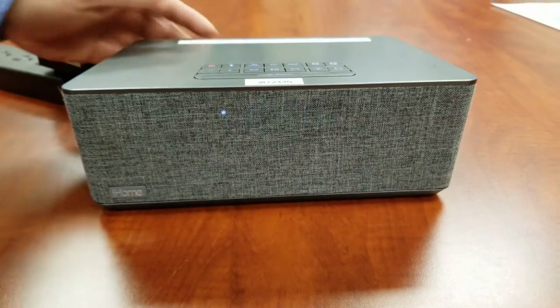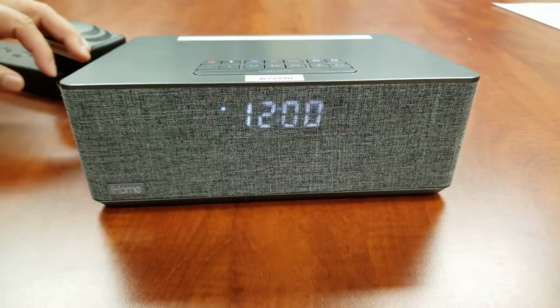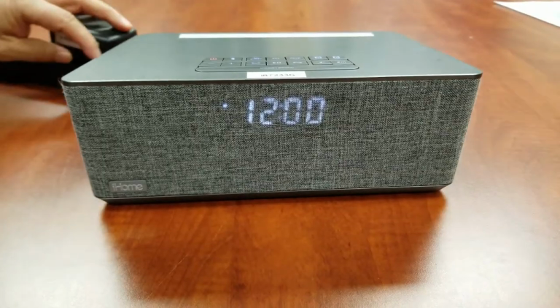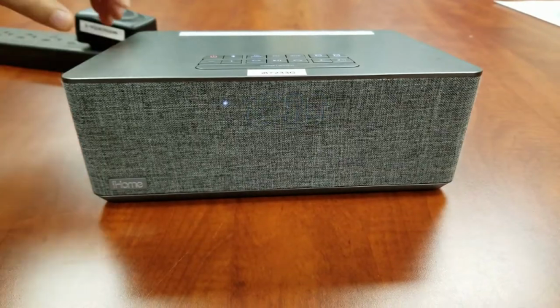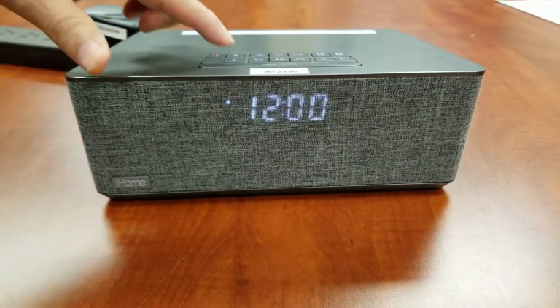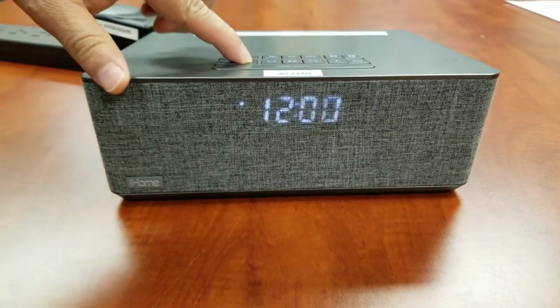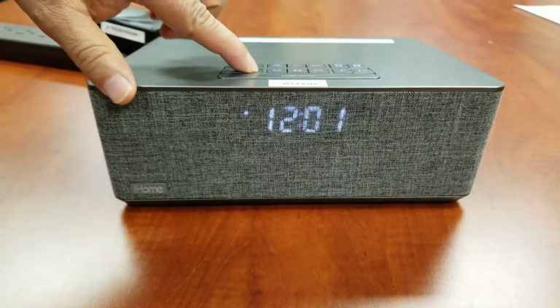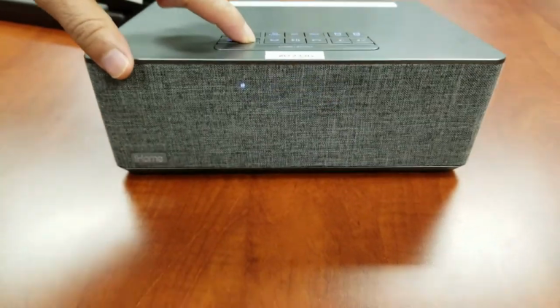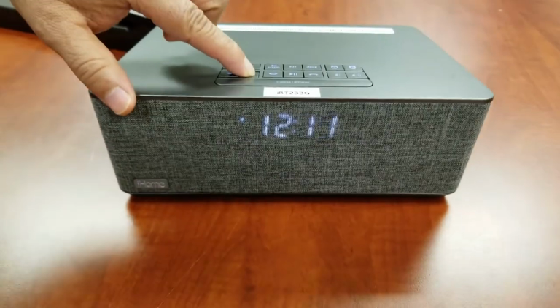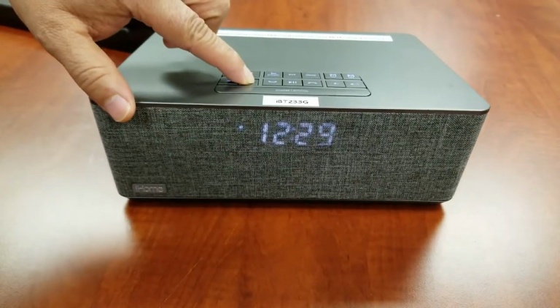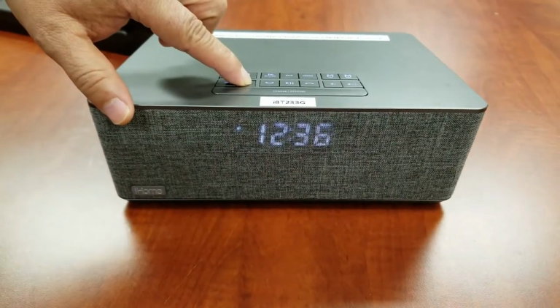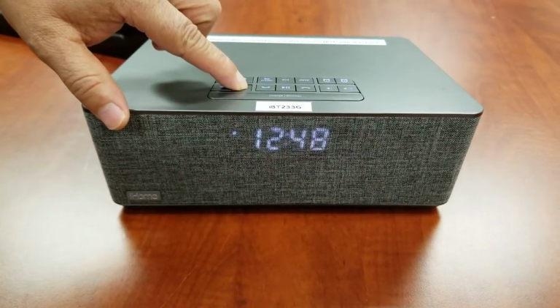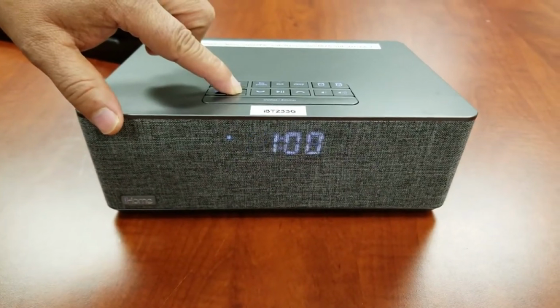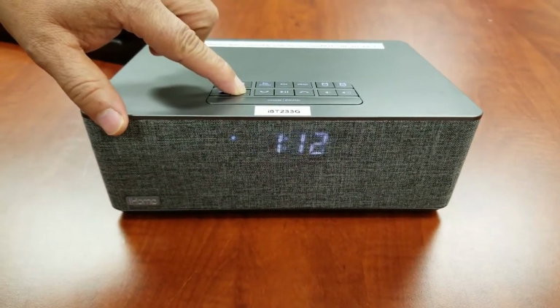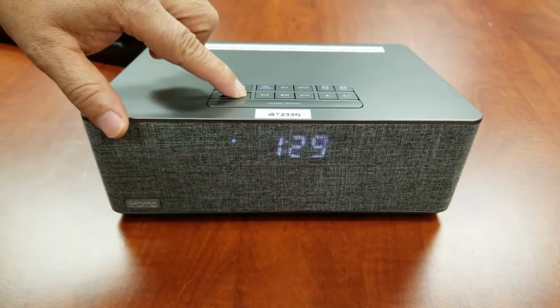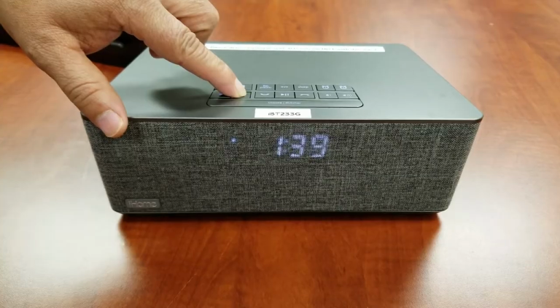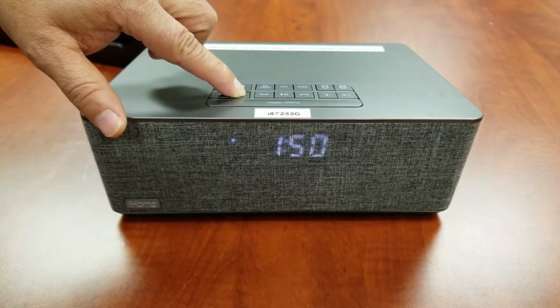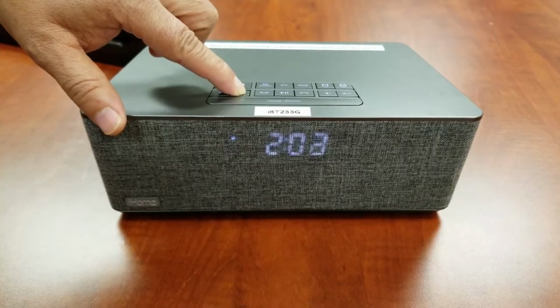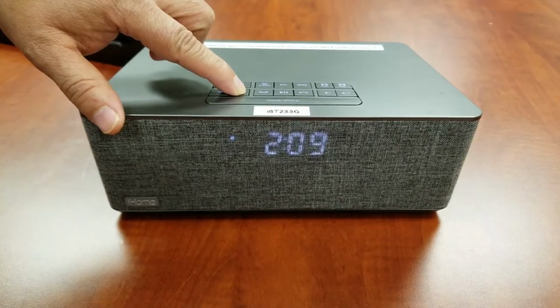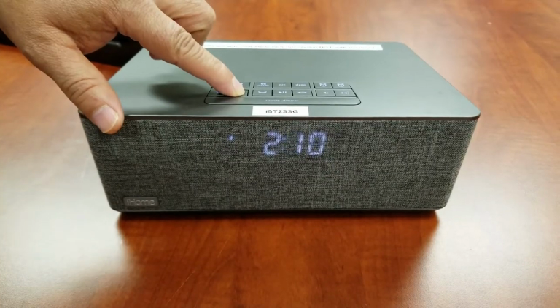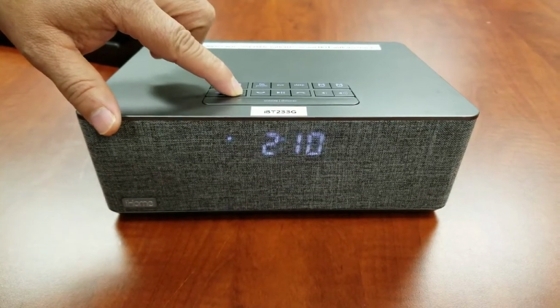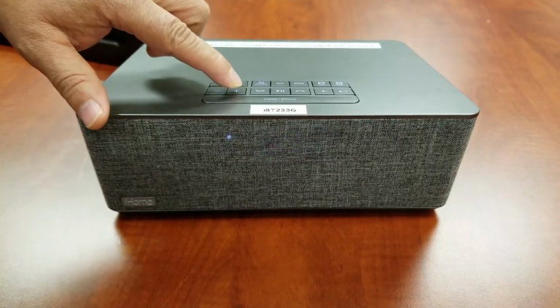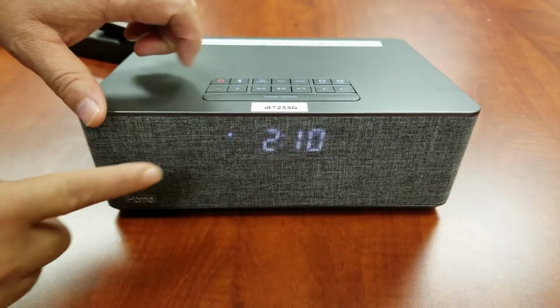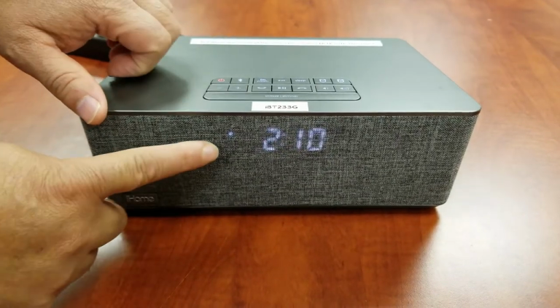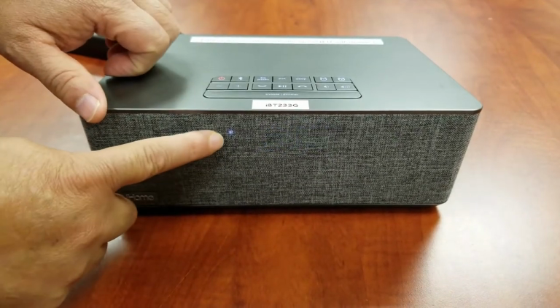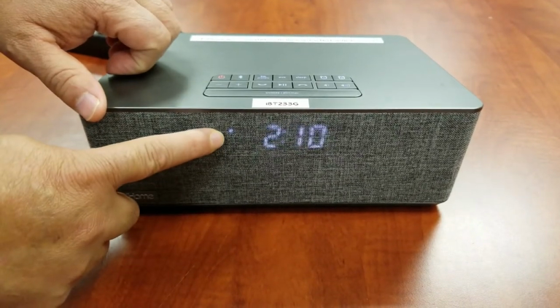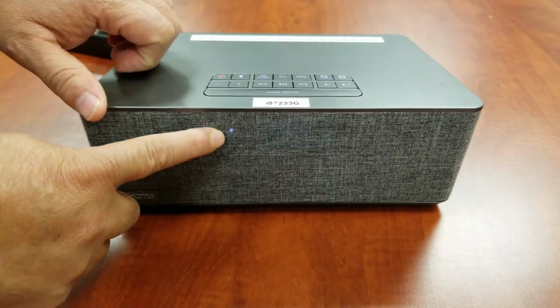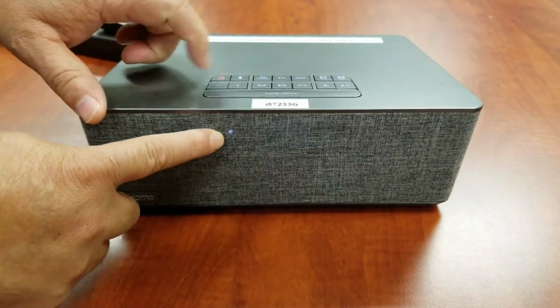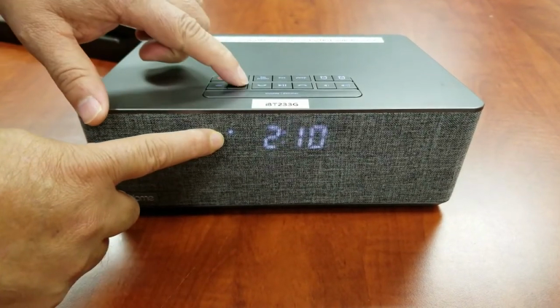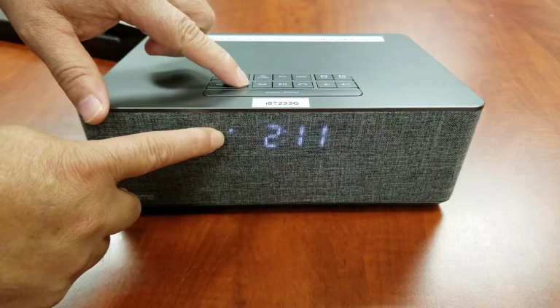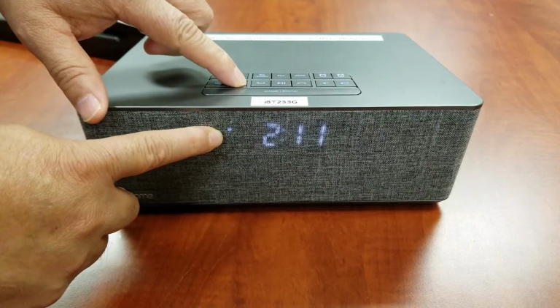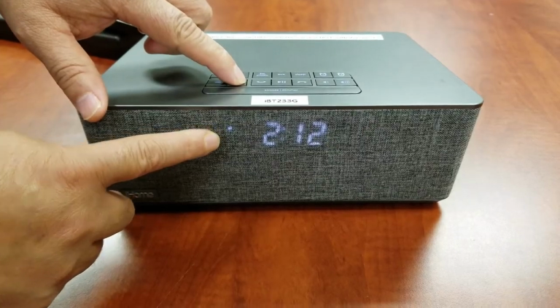Press the plus or minus buttons to adjust the clock to the current time. Make sure you set the correct a.m. or p.m. time. The p.m. indicator appears to the left of the display. There is no a.m. indicator.